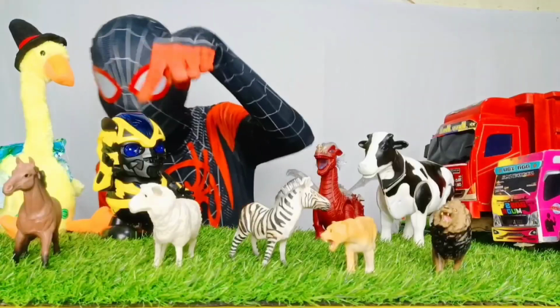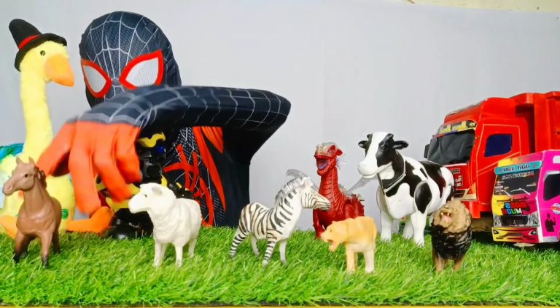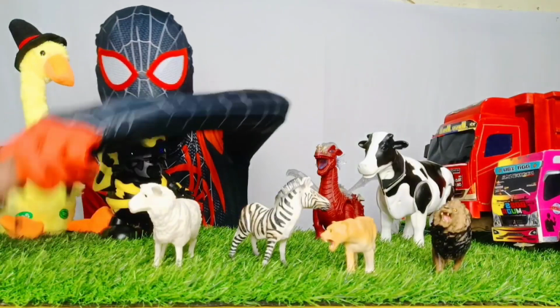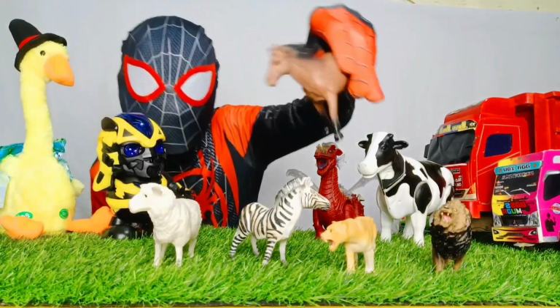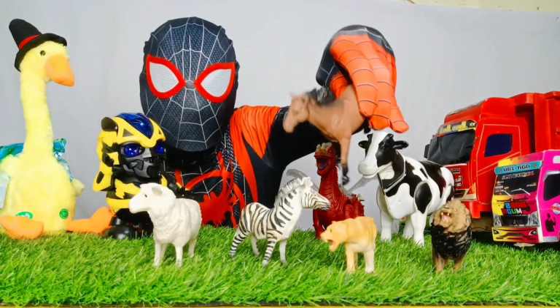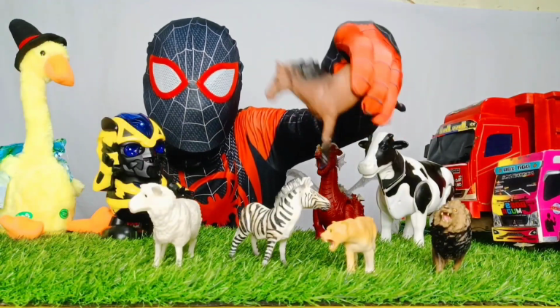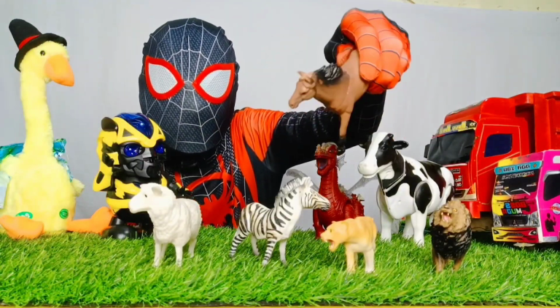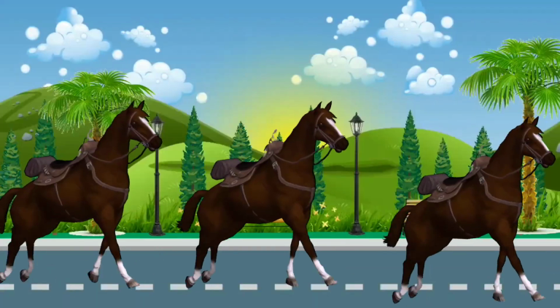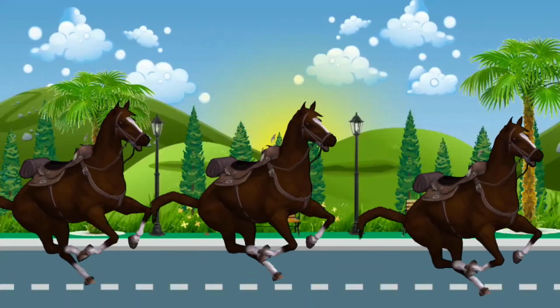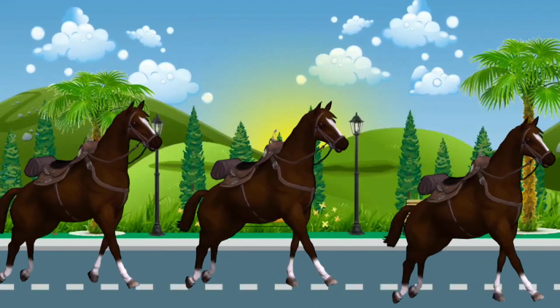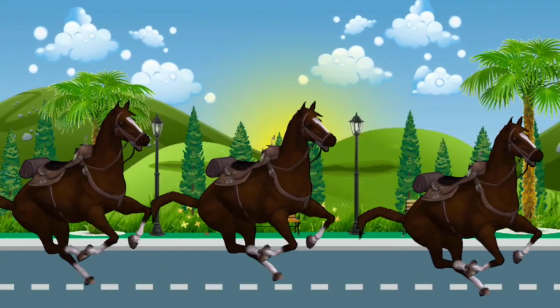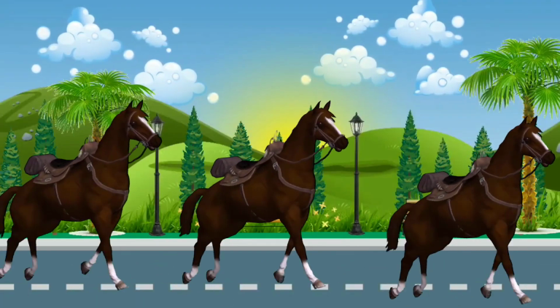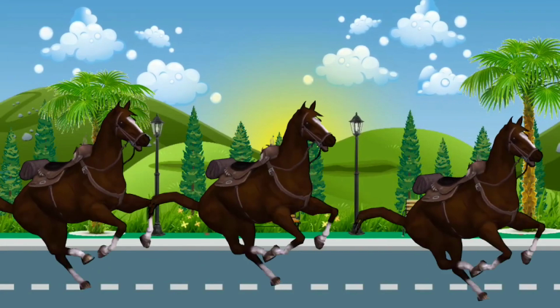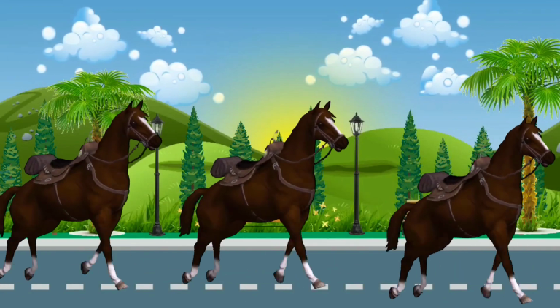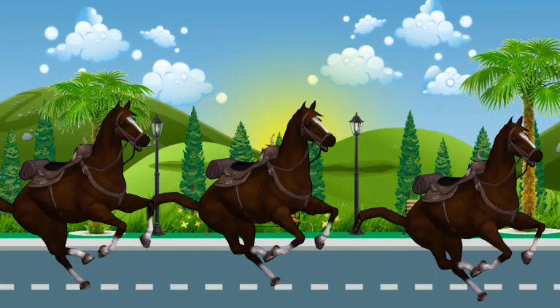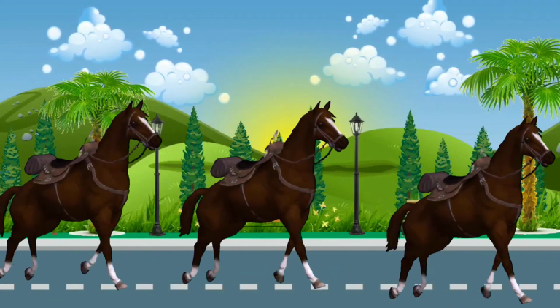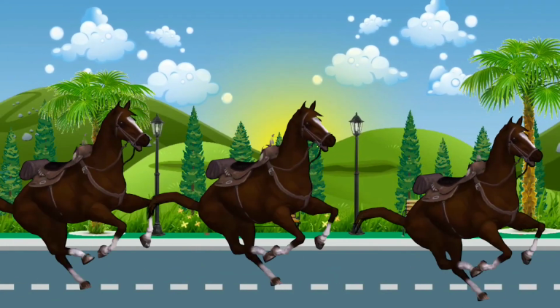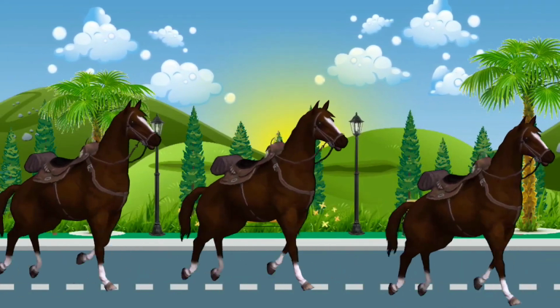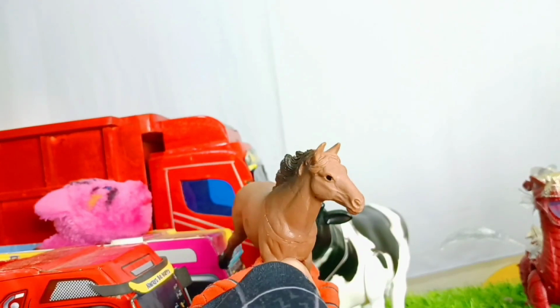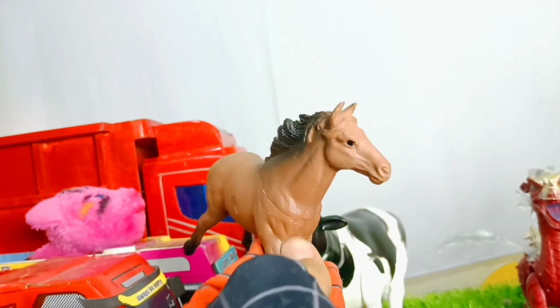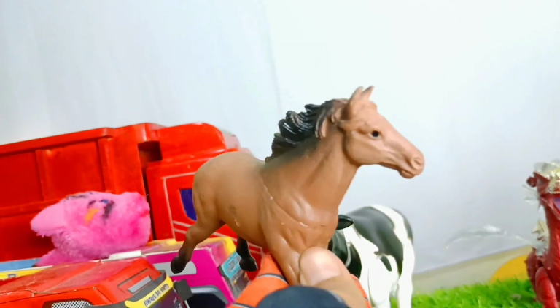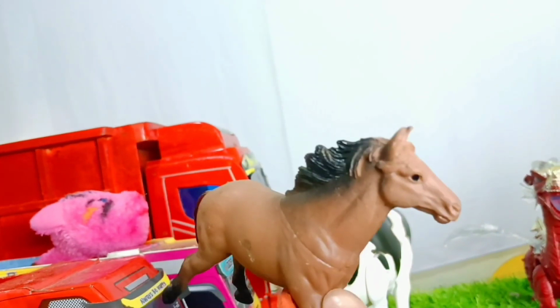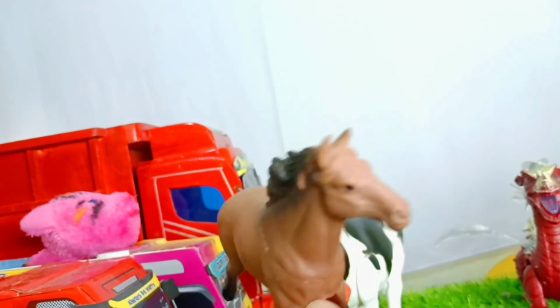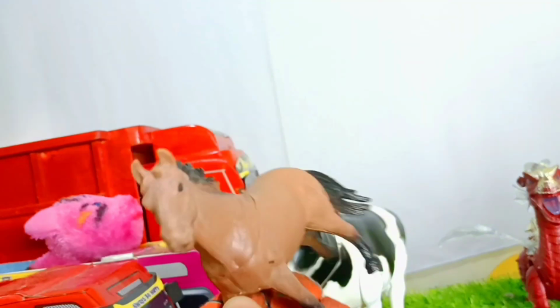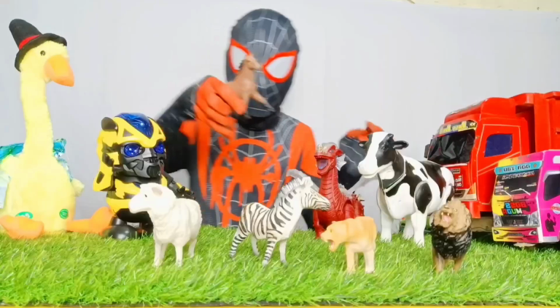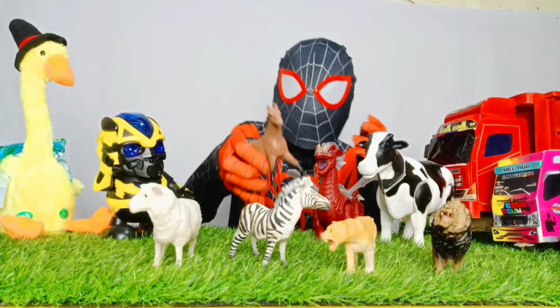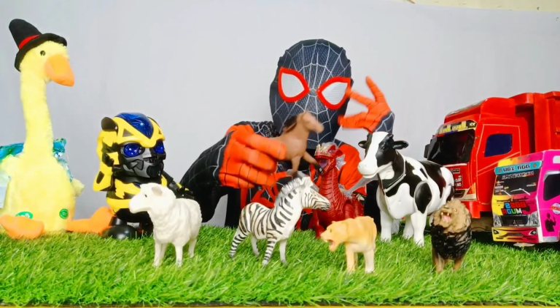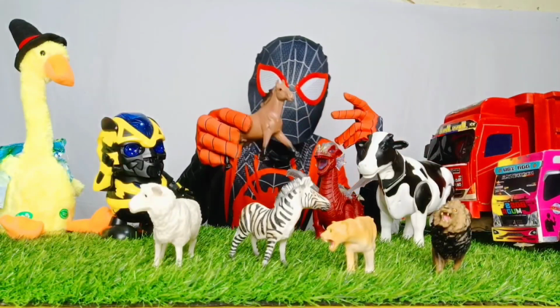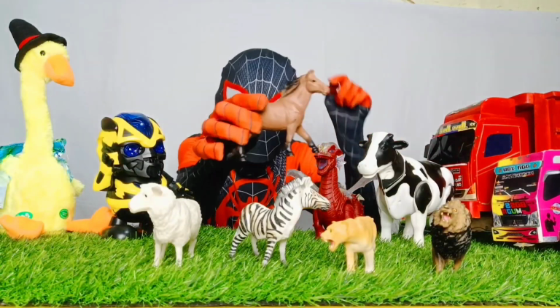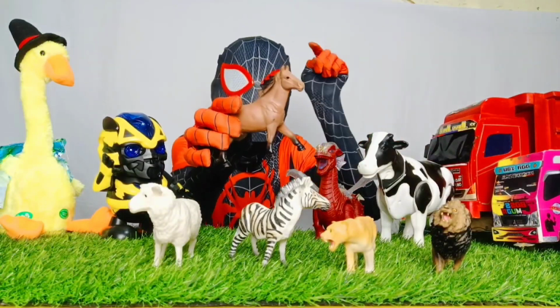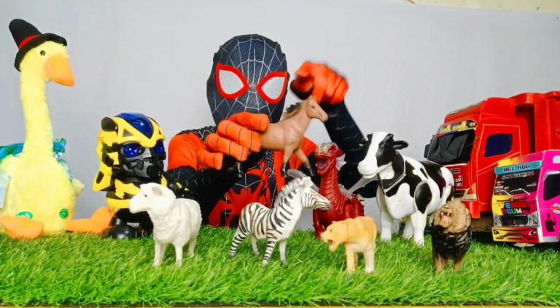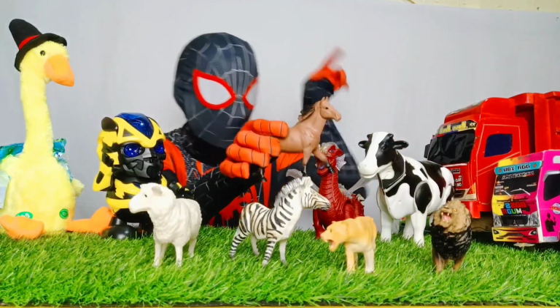Dan di sebelah sini ada kuda berwarna coklat. Lihat, teman-teman, lubang hidungnya besar sekali. Sekarang, ayo masukkan kuda ke dalam truk keren.